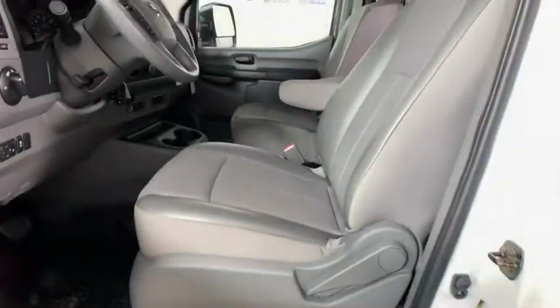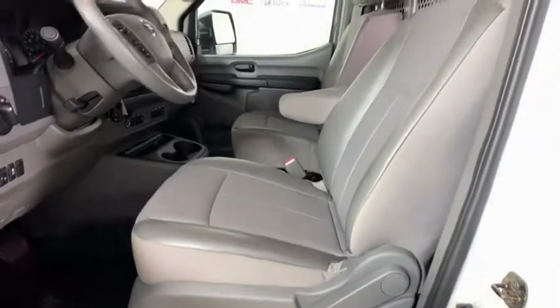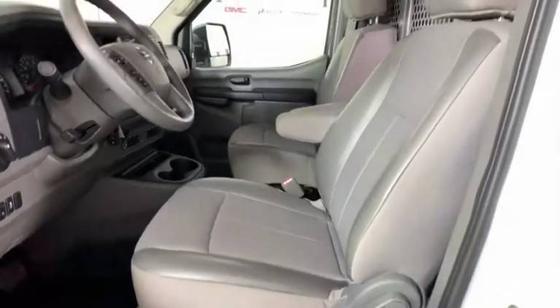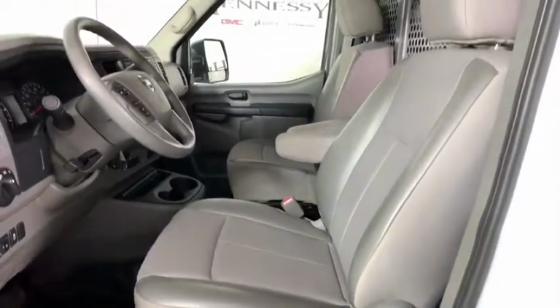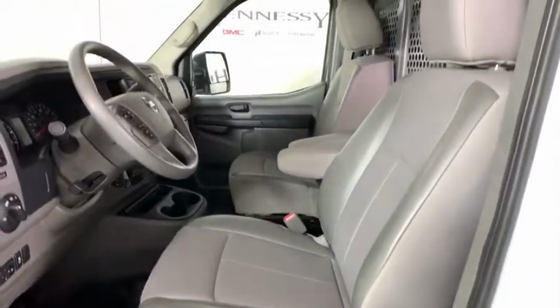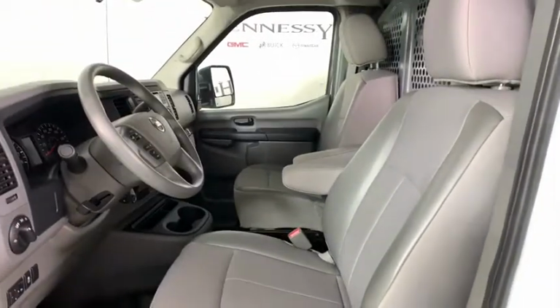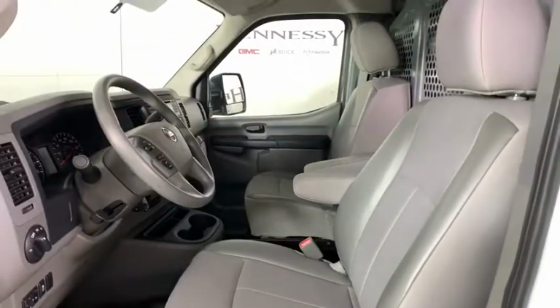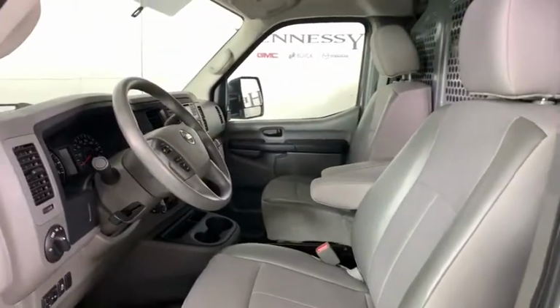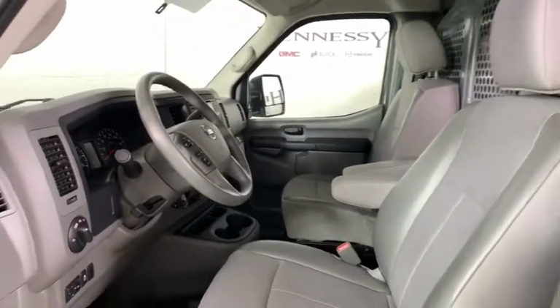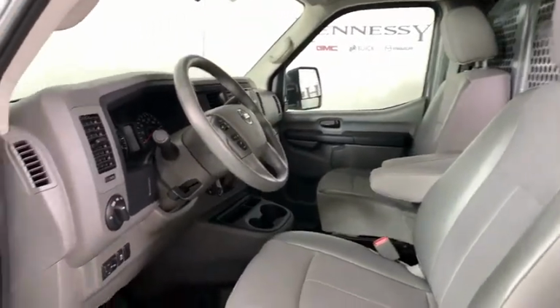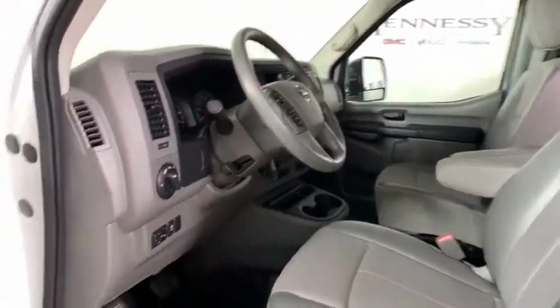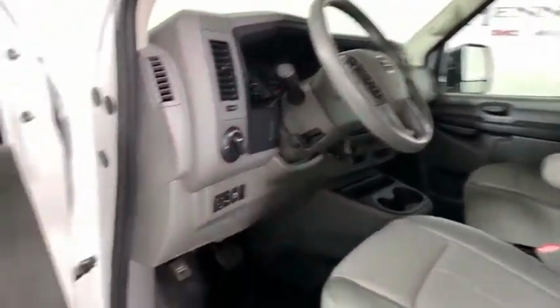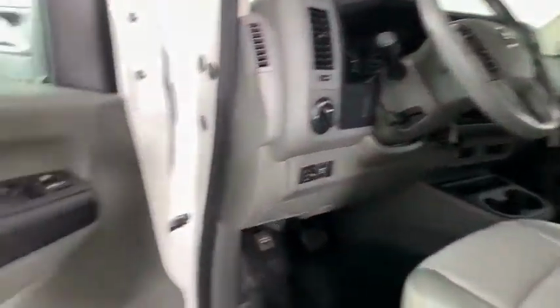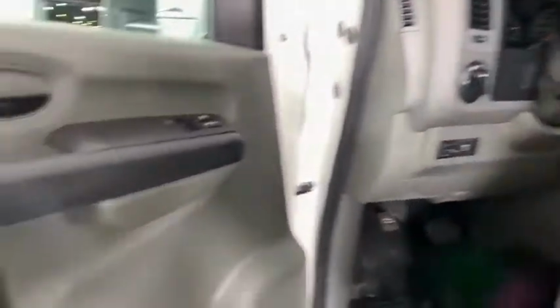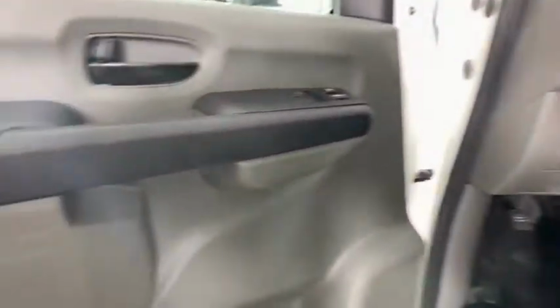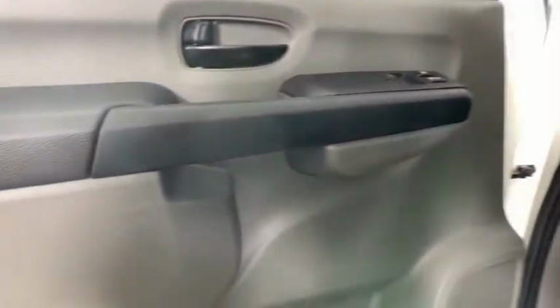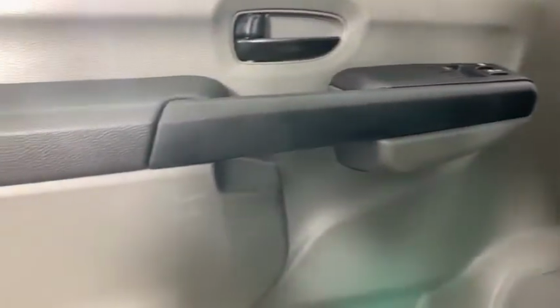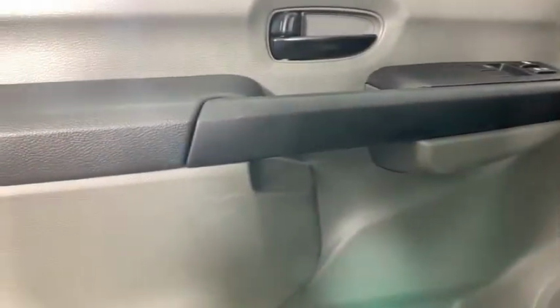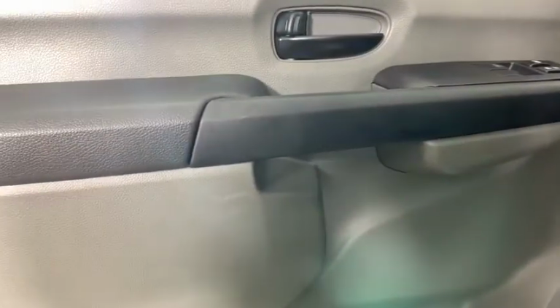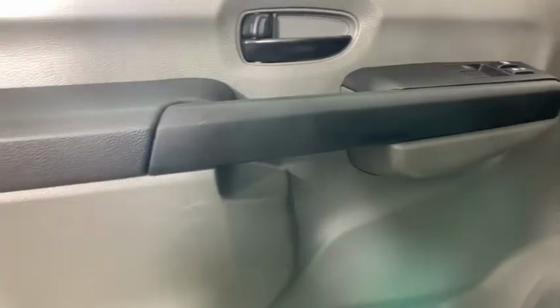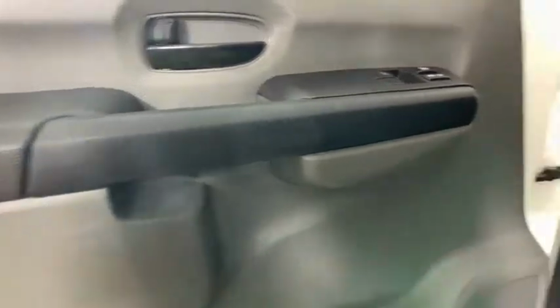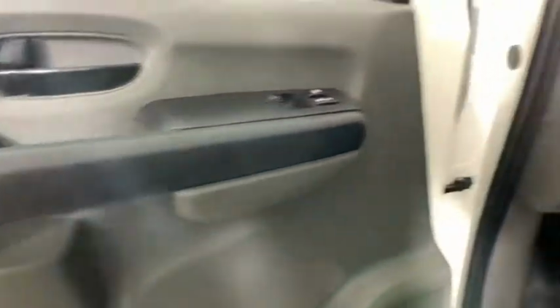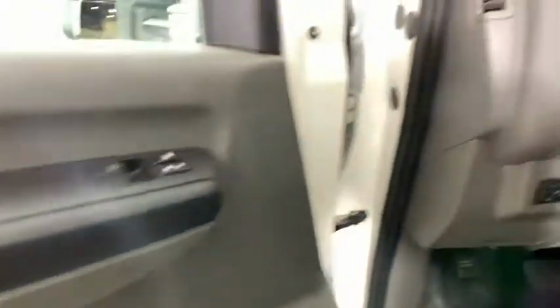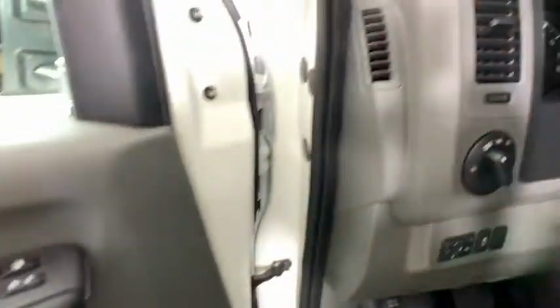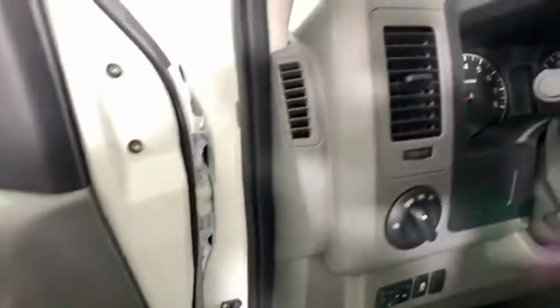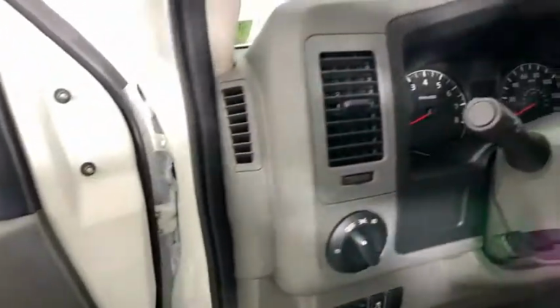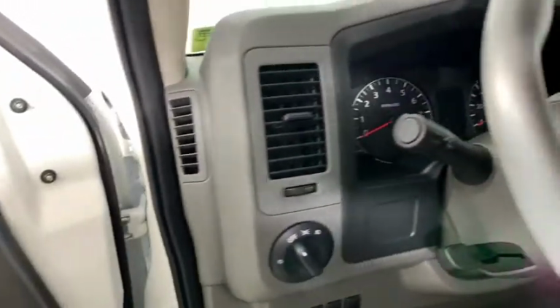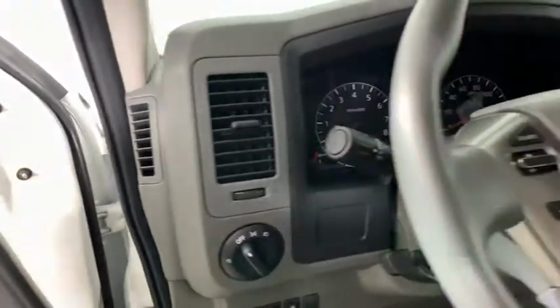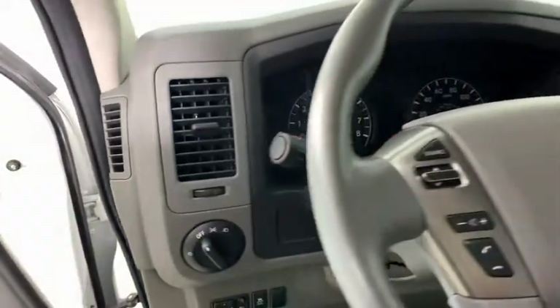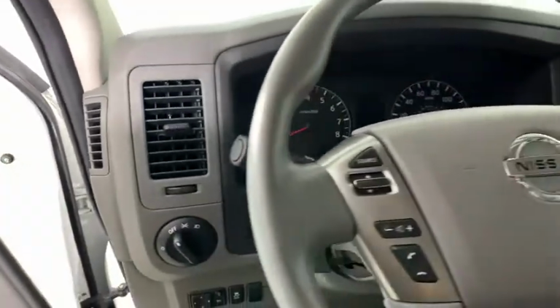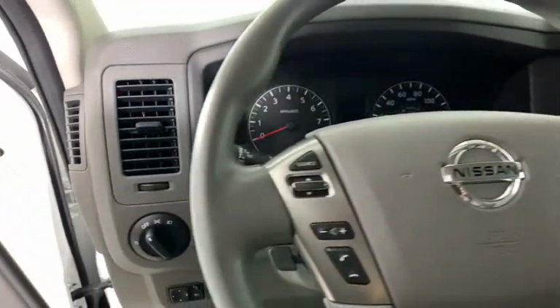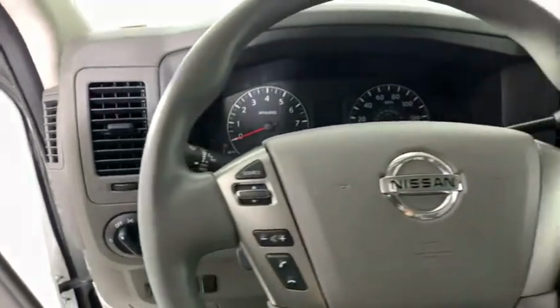Remote keyless entry, brake assist, tachometer, cargo mat, panic alarm, tilt steering wheel, front bucket seats, cloth seat trim, towing package.